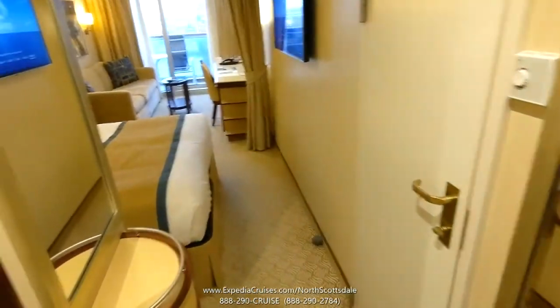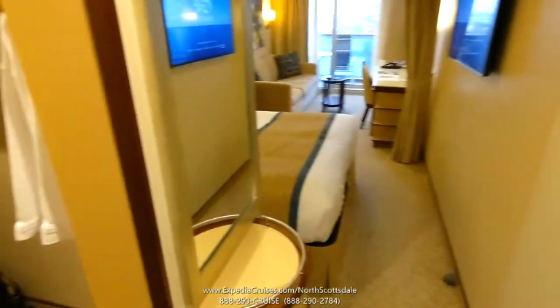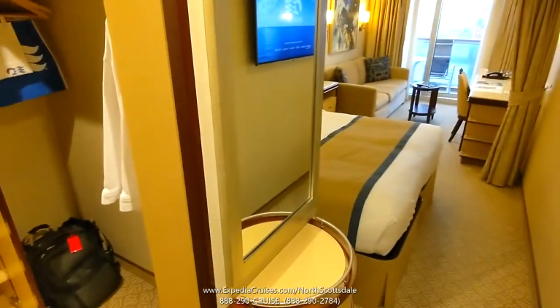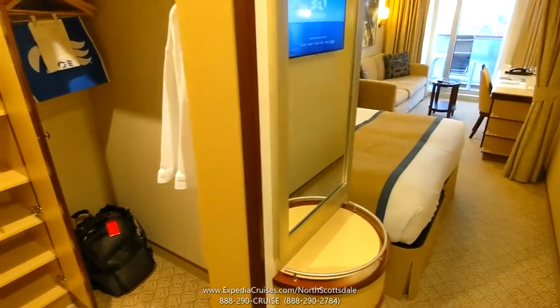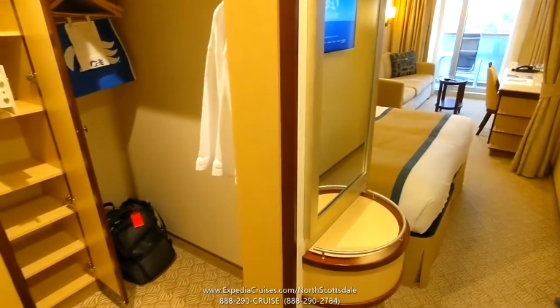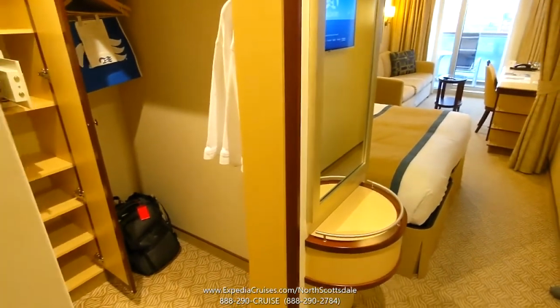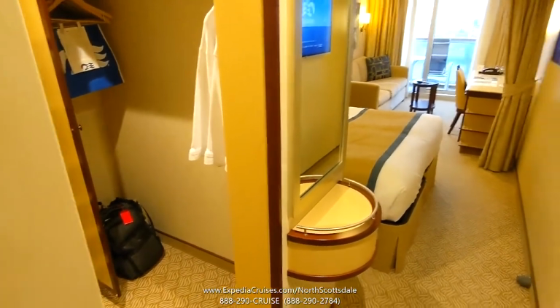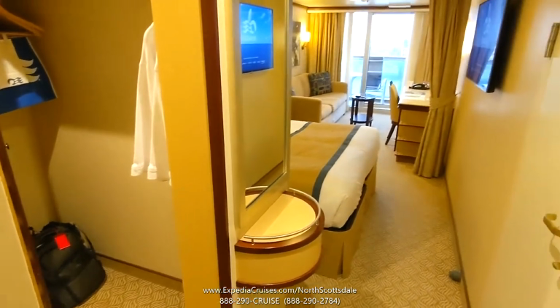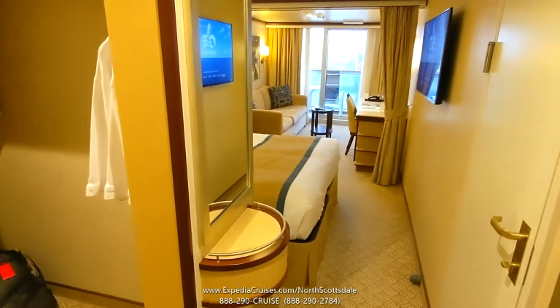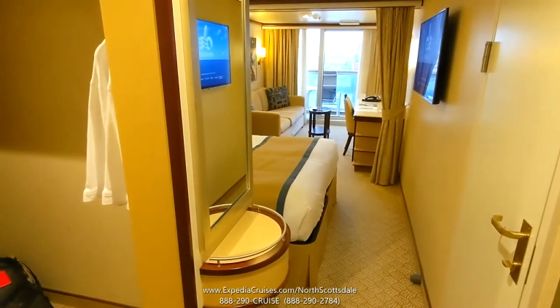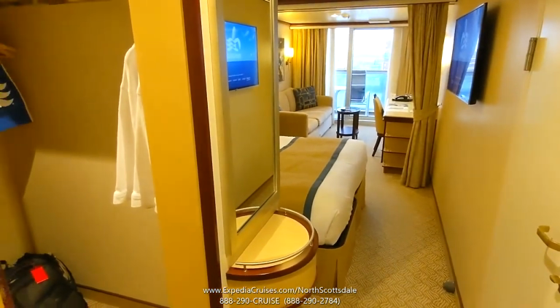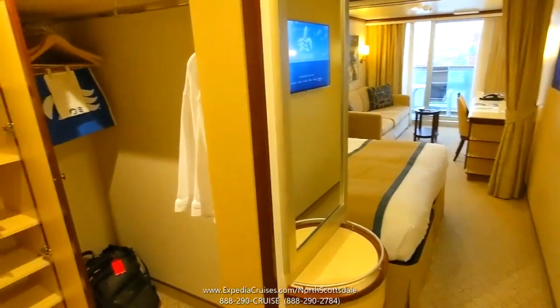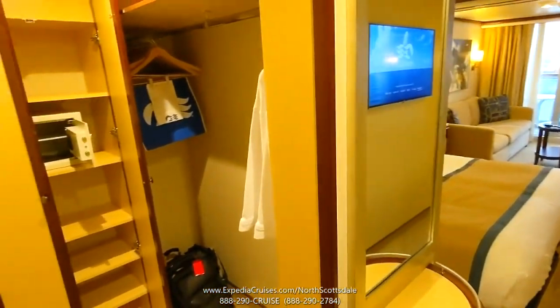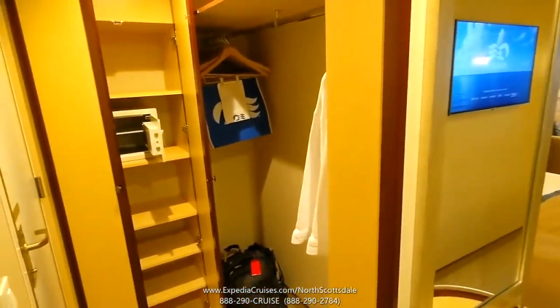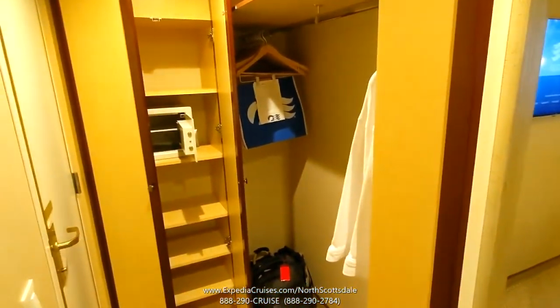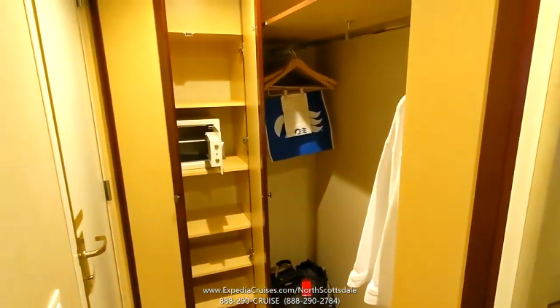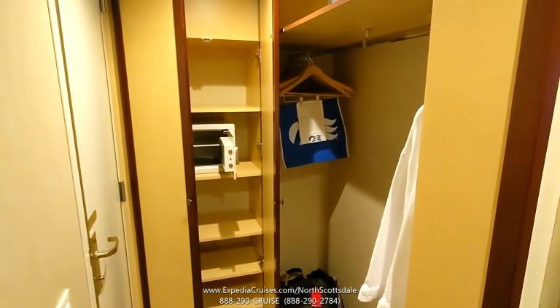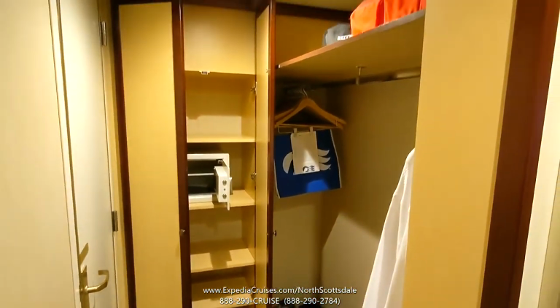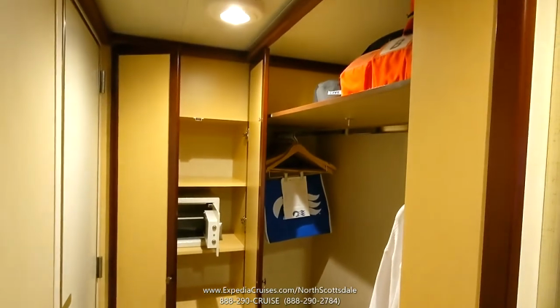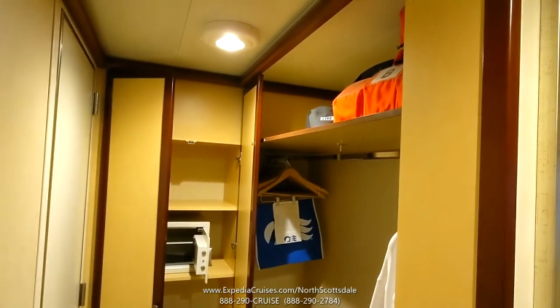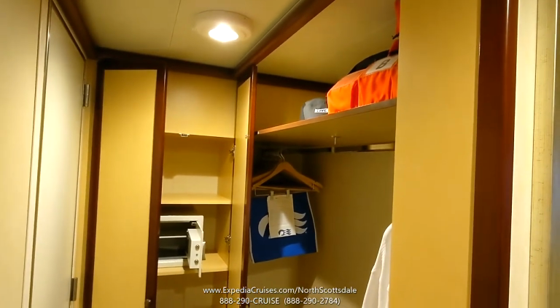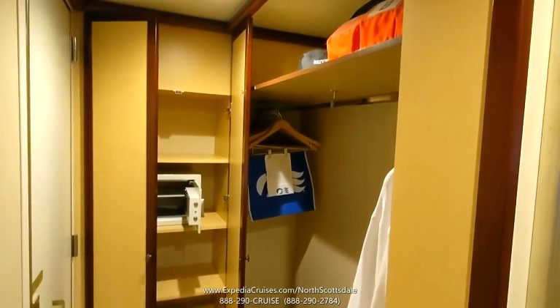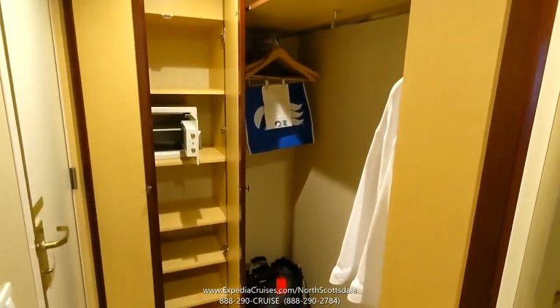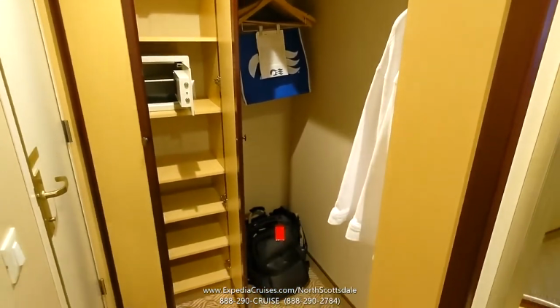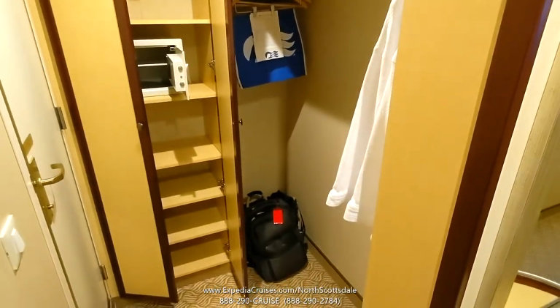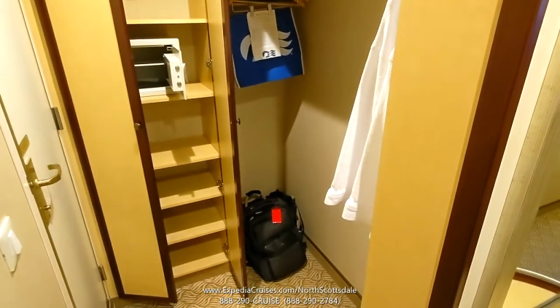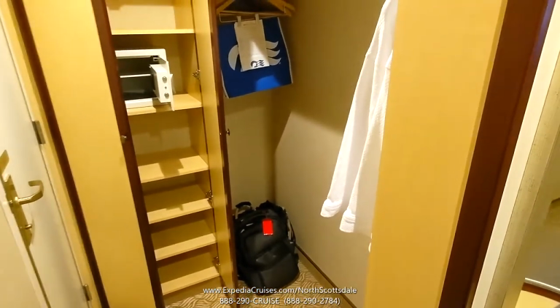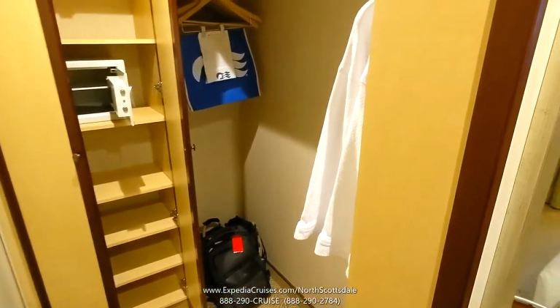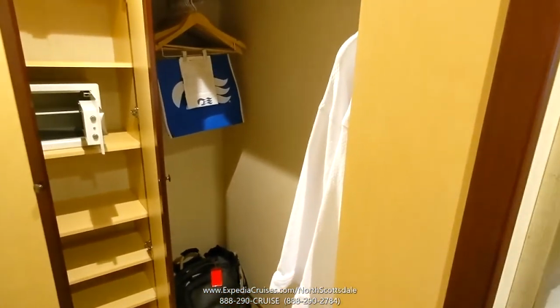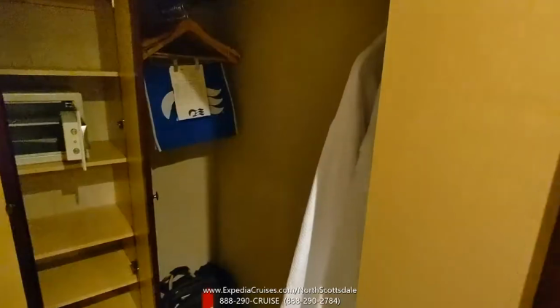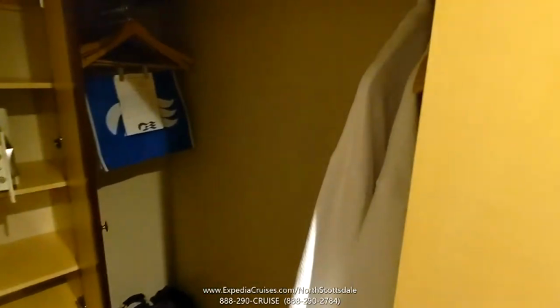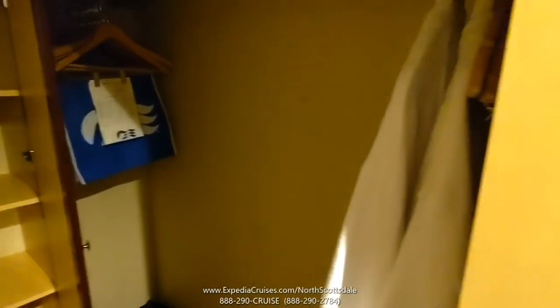Here we are inside the cabin. As we first enter, on the left hand side we have a big walk-in closet with some shelving up there. There are life vests, I've put some of my bags down on the floor, and there are nice bathrobes included.